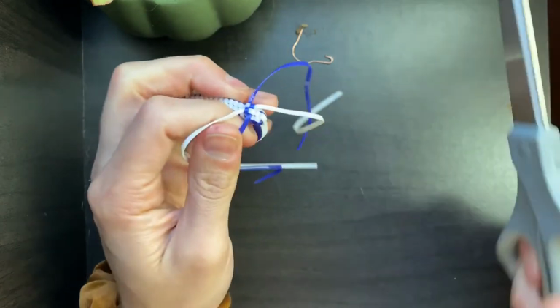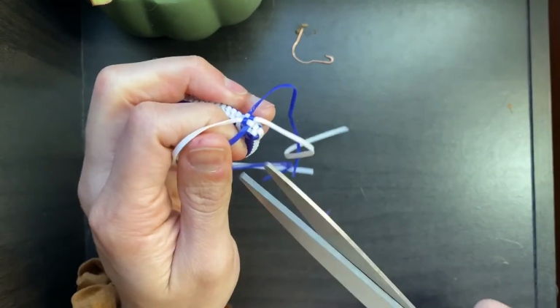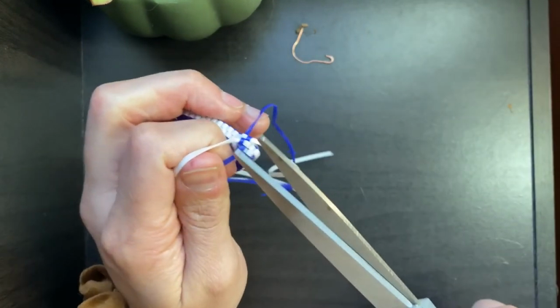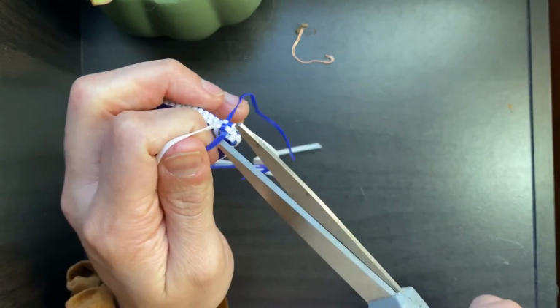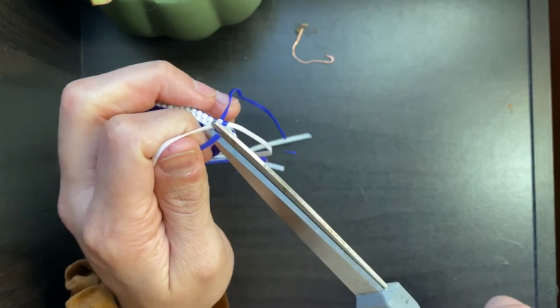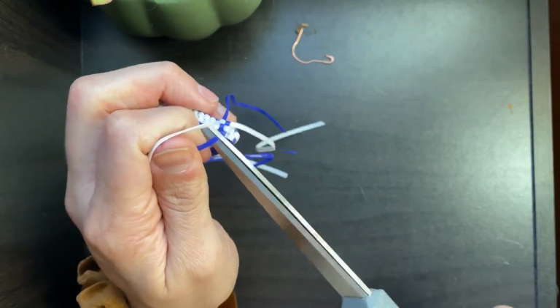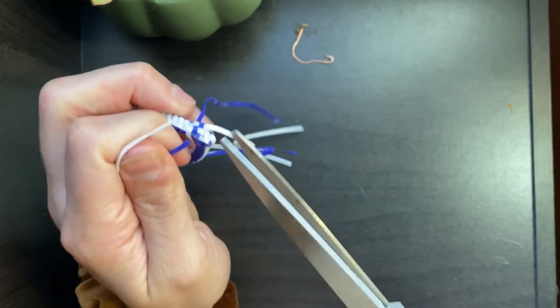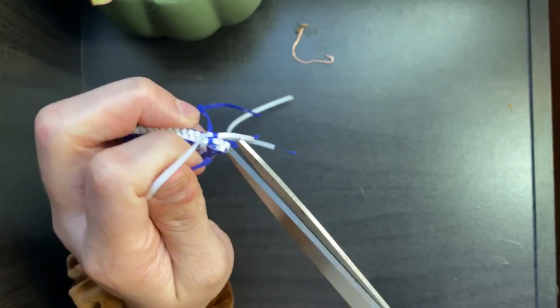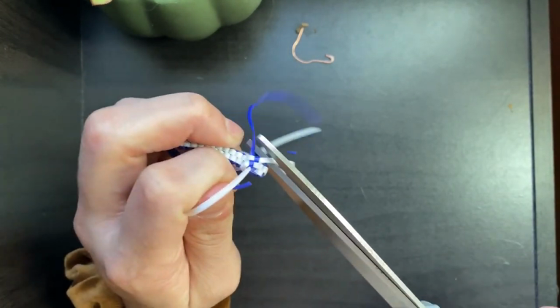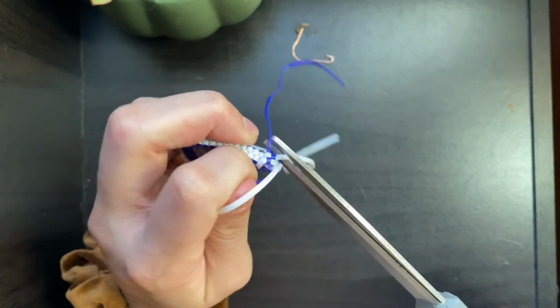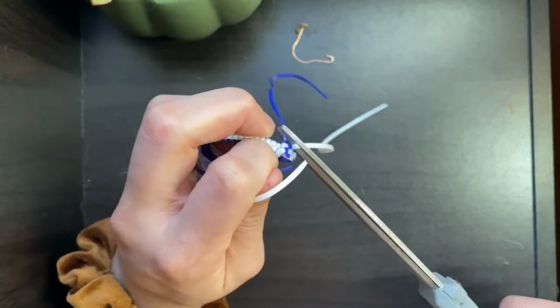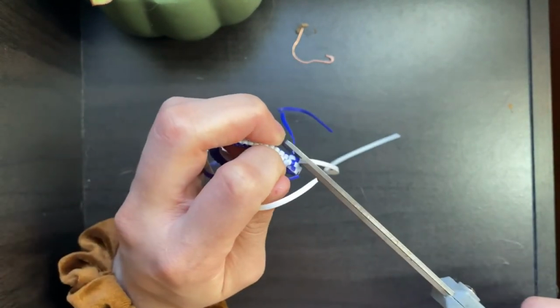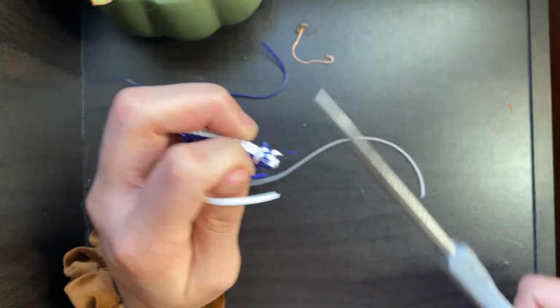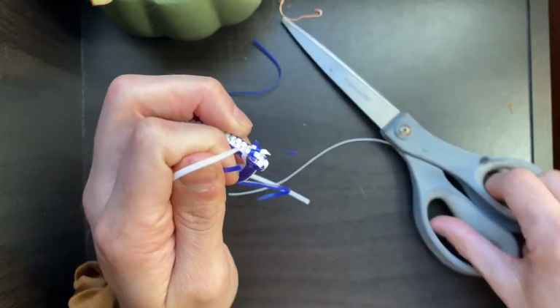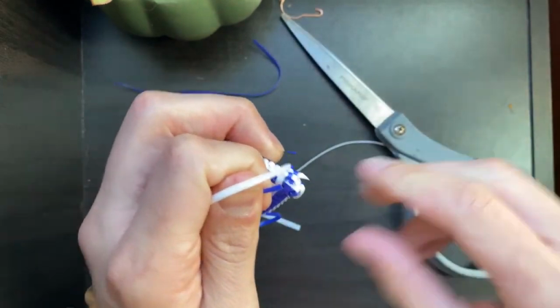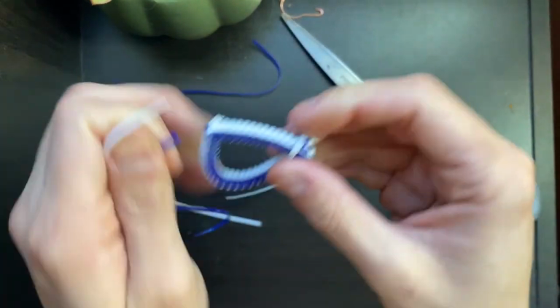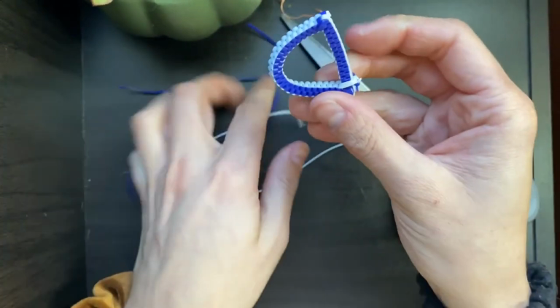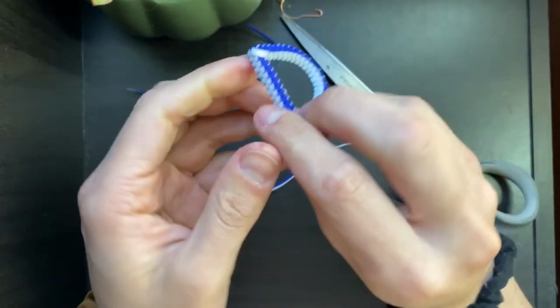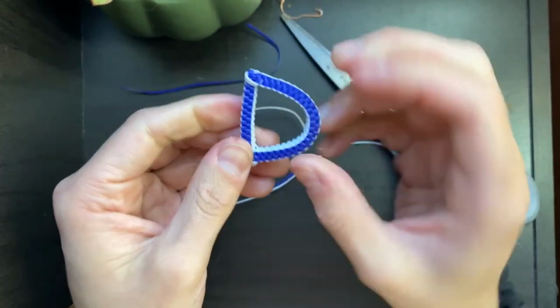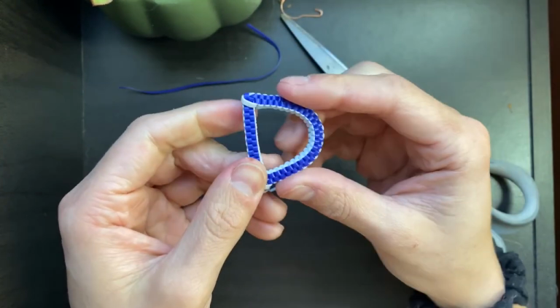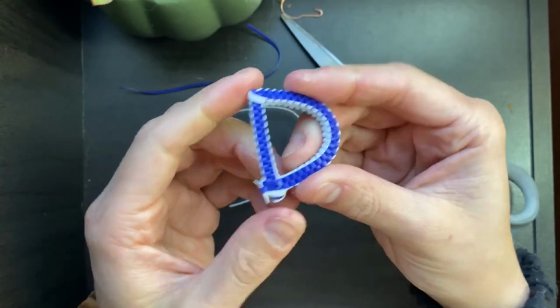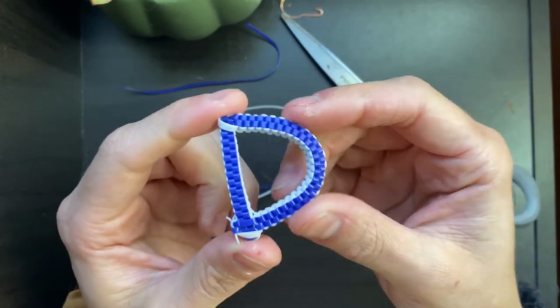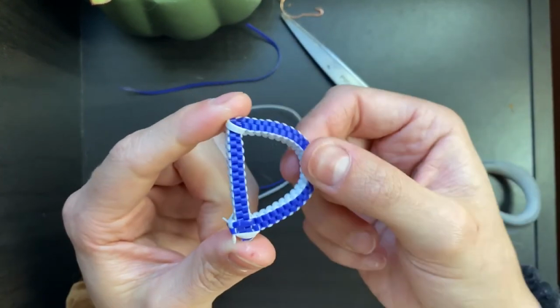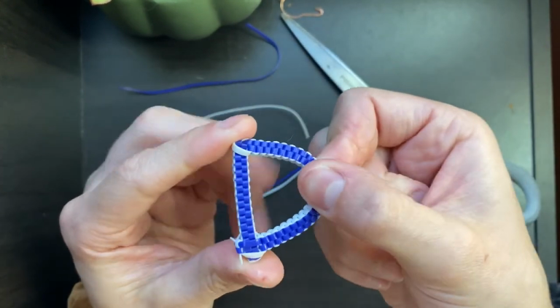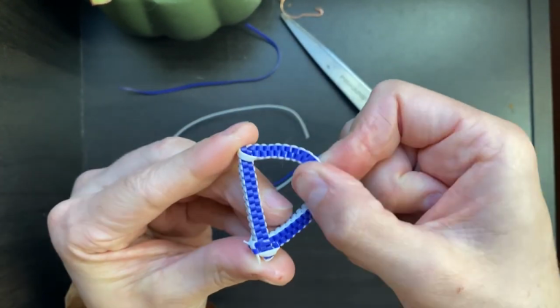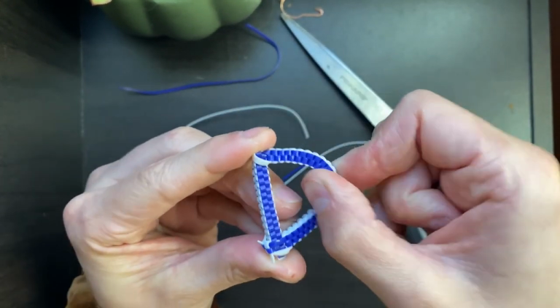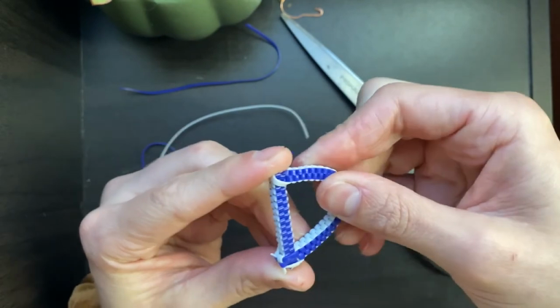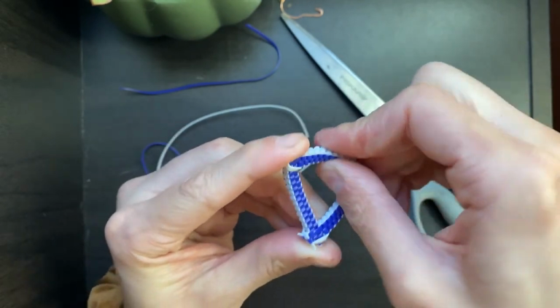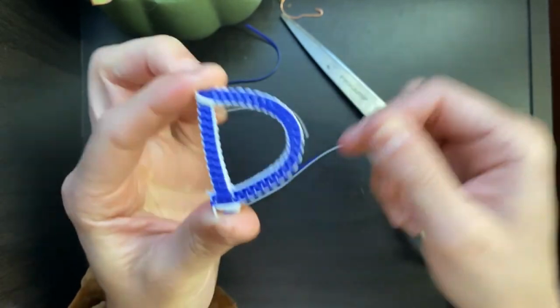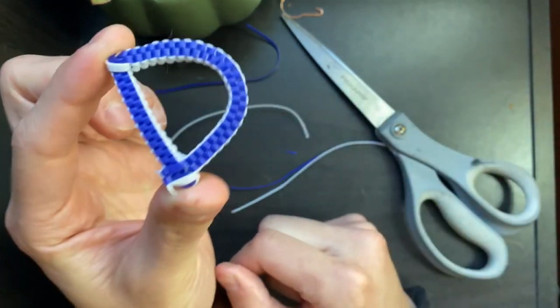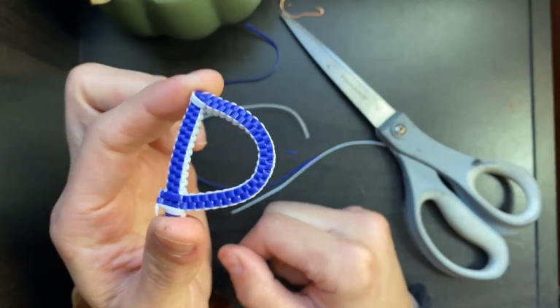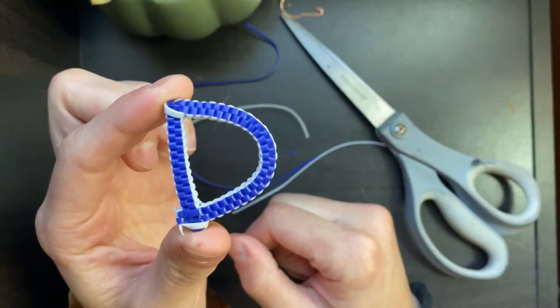And there you have it — this is pretty much the tutorial for how to make the letter D, or of course the letter P depending on the shape. Thank you so much for watching and I look forward to seeing you in the next one. Thank you and keep blooming!